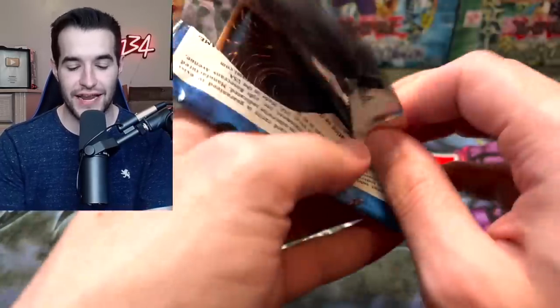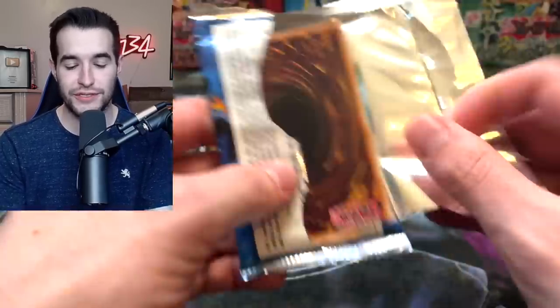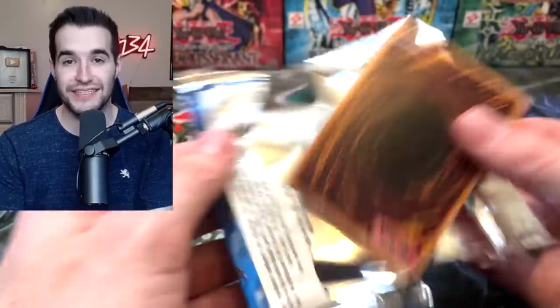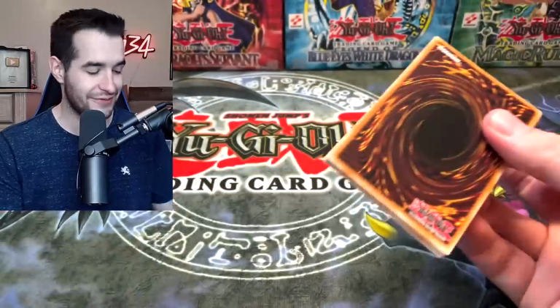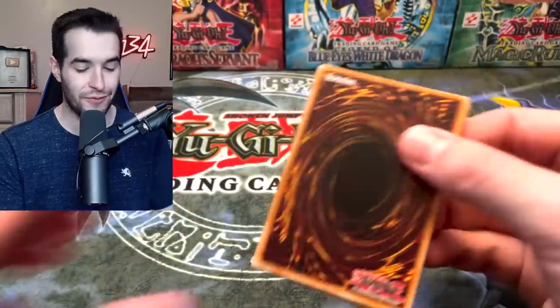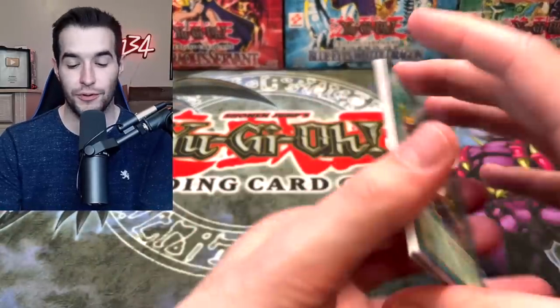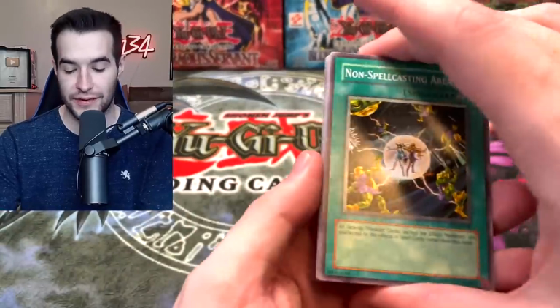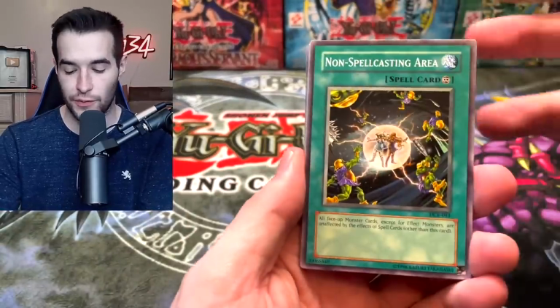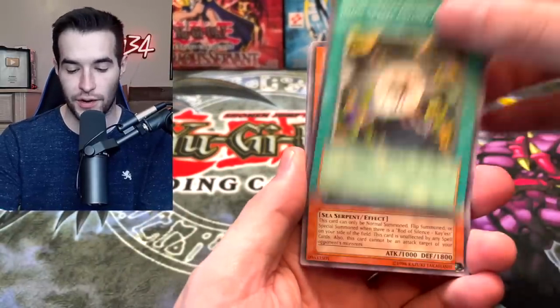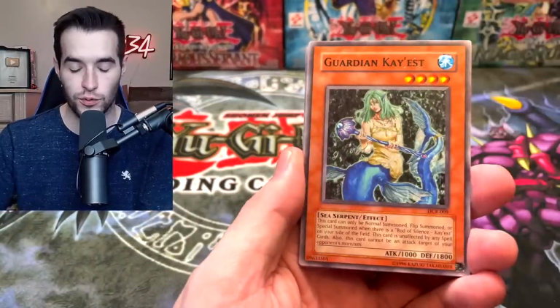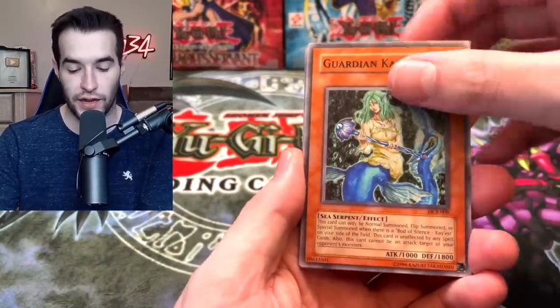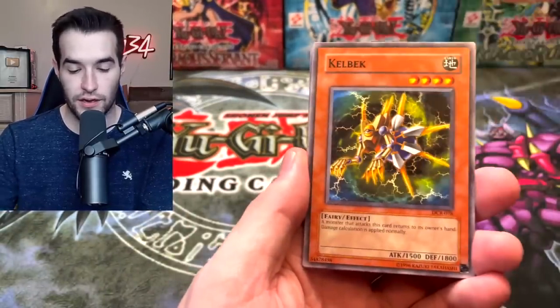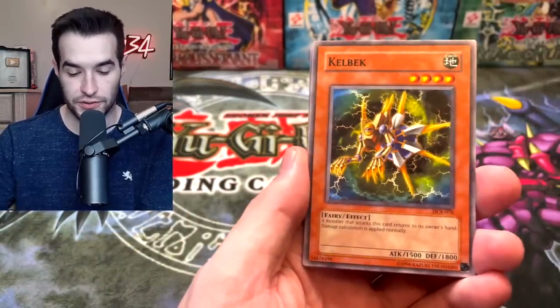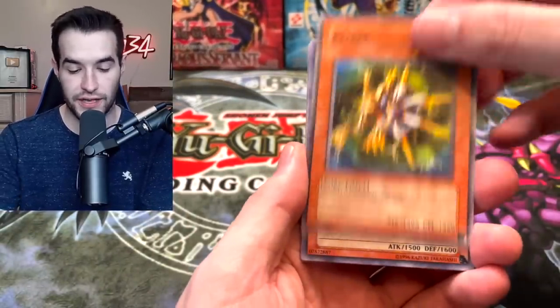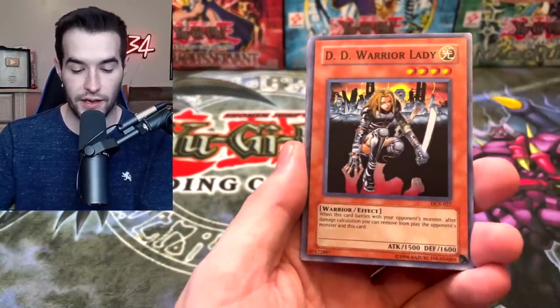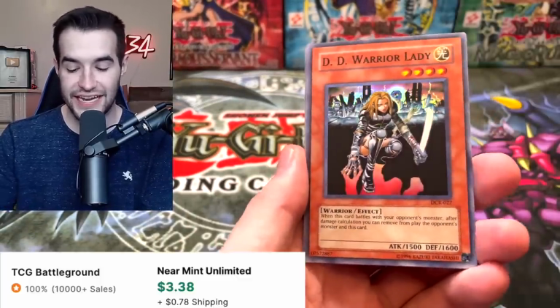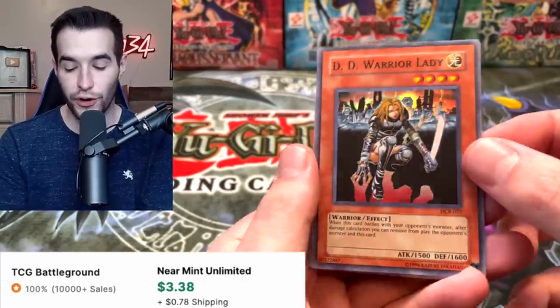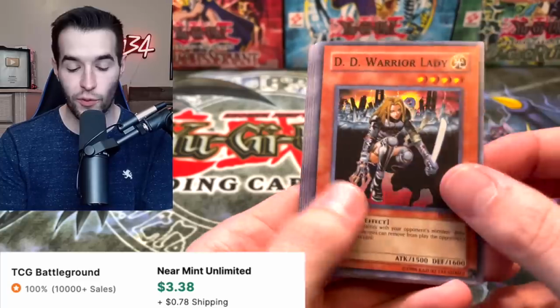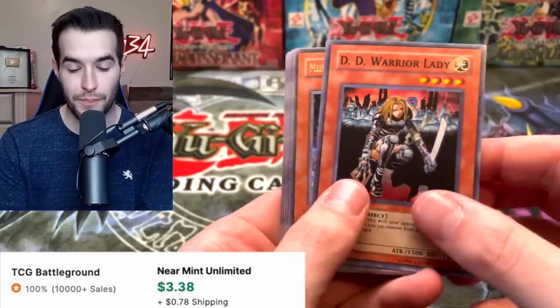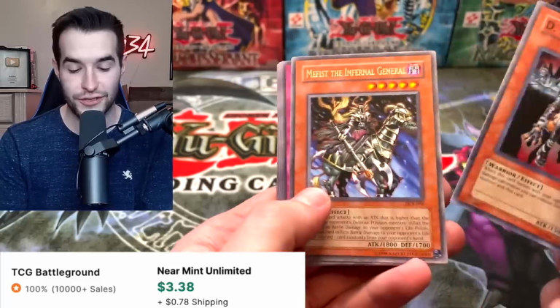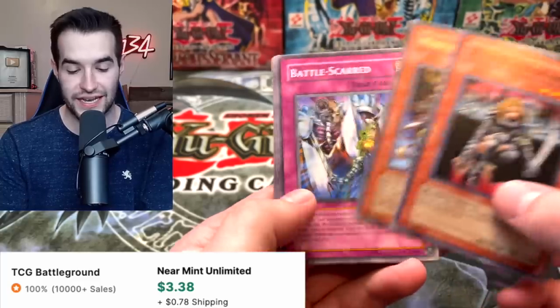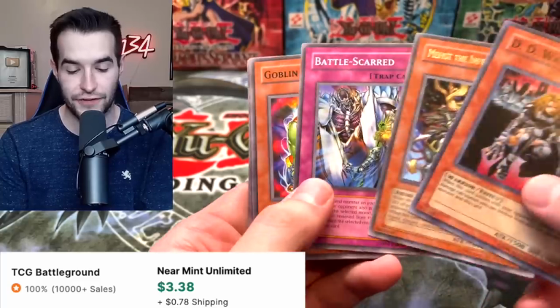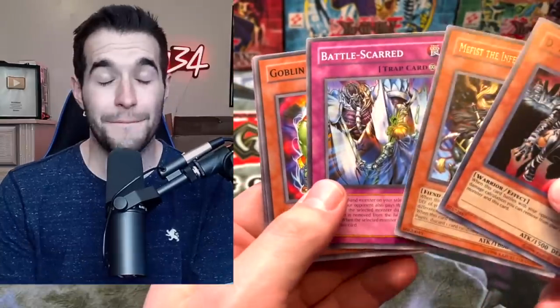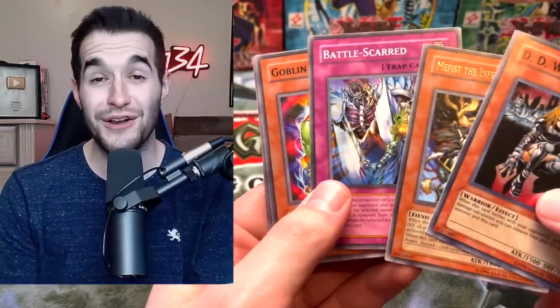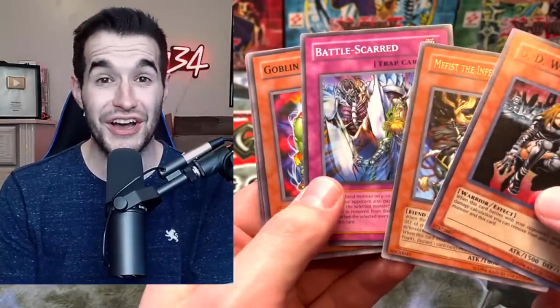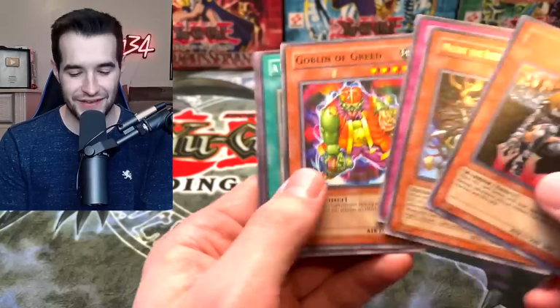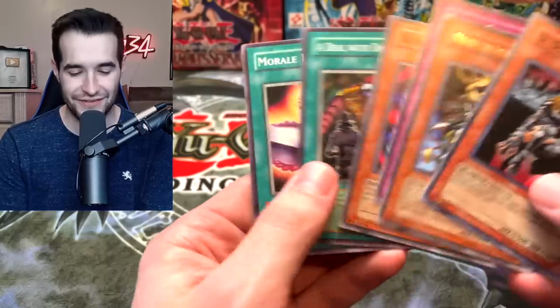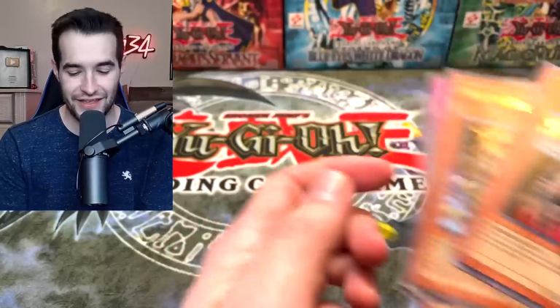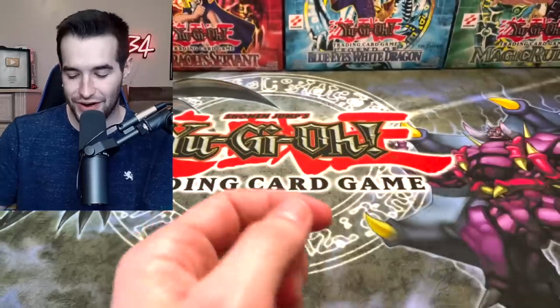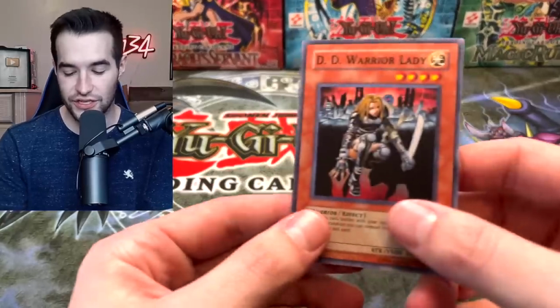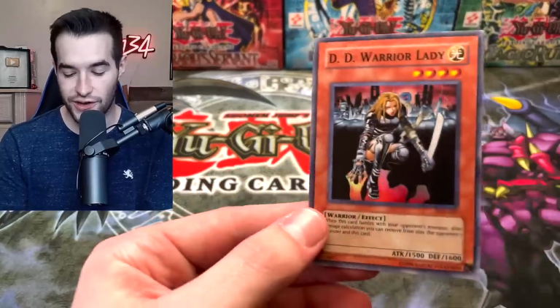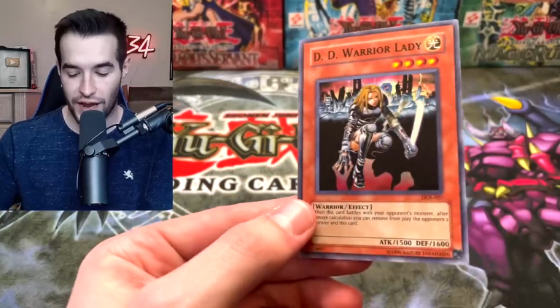Let's try another one. Shinato was really awesome — I now own two PSA 10s, one I pulled and graded myself and one I bought from Cool Trainer Ryan. We got a Kelbek, DD Warrior Lady — one of the better supers. Very battle-scarred but we love that card; it's a great Goat Format card.